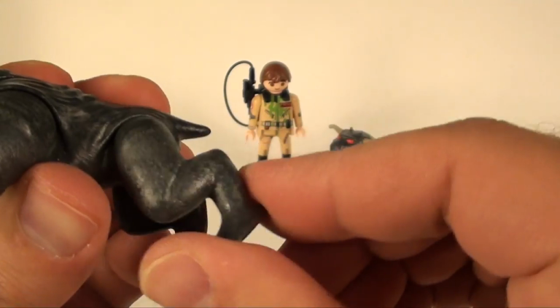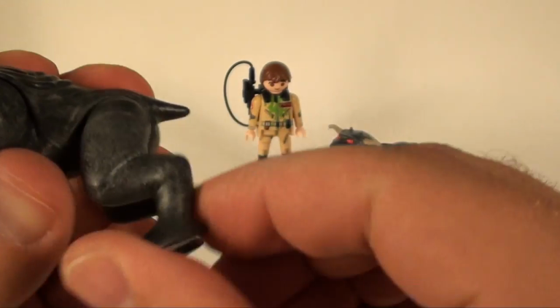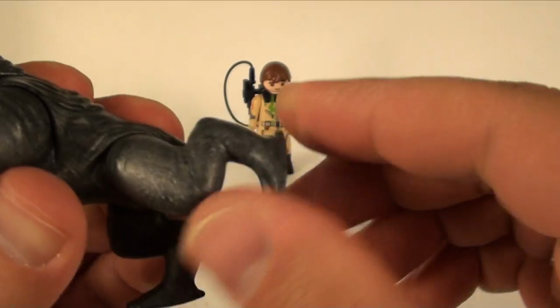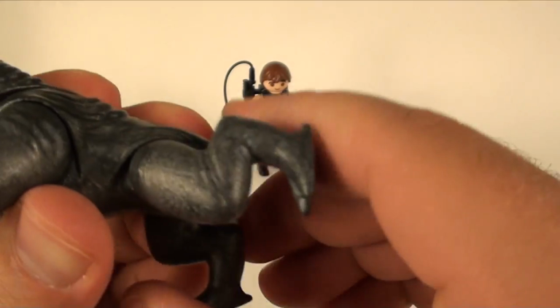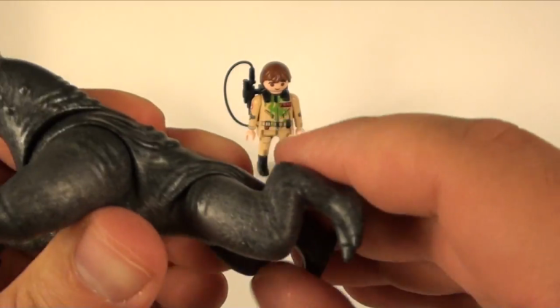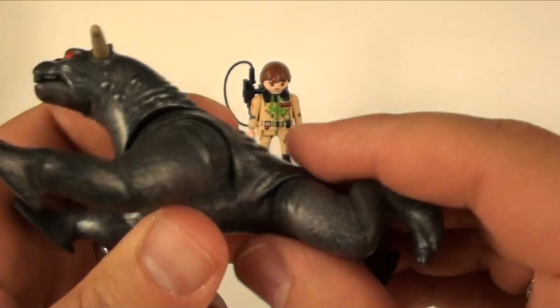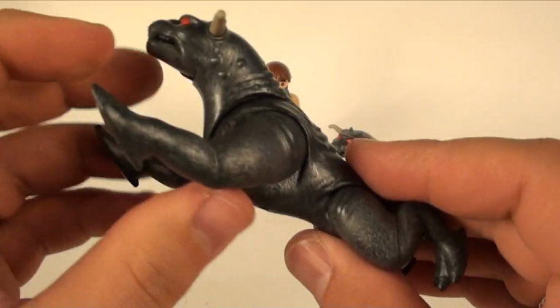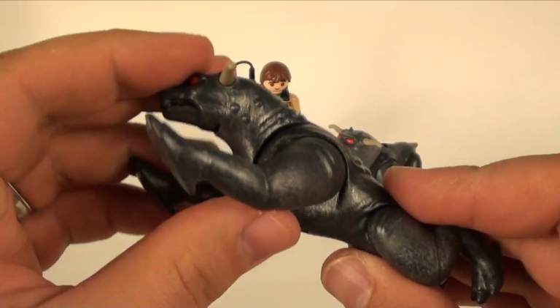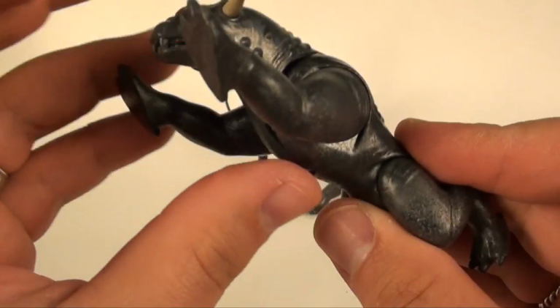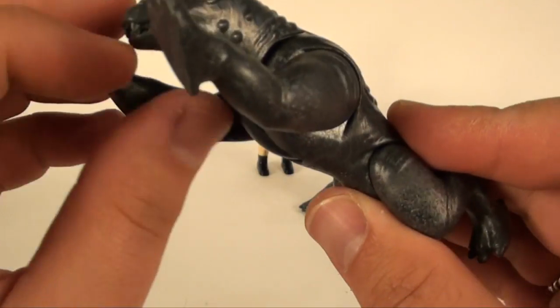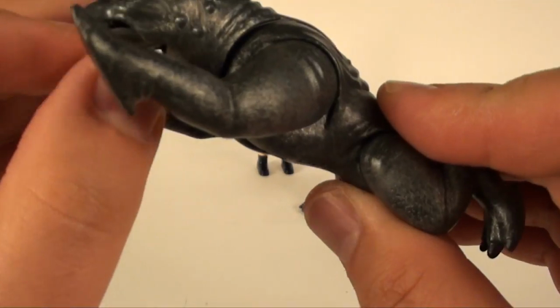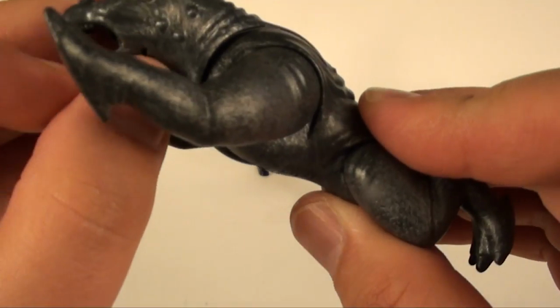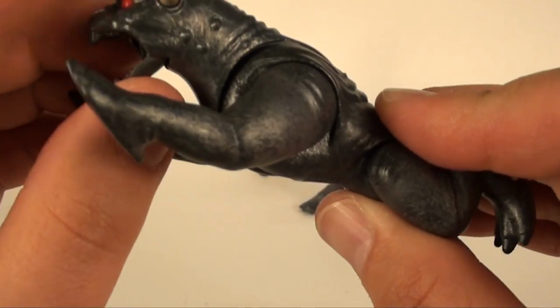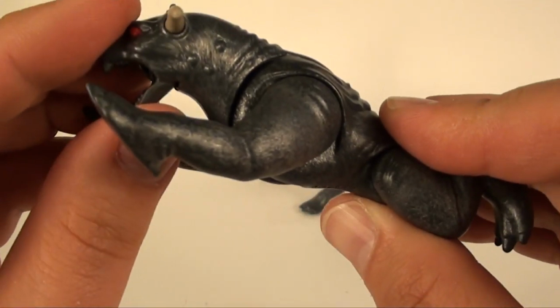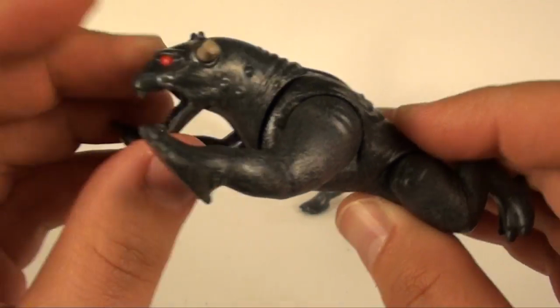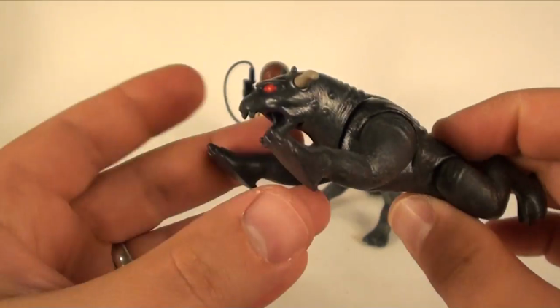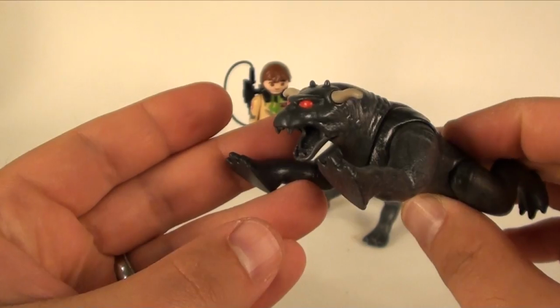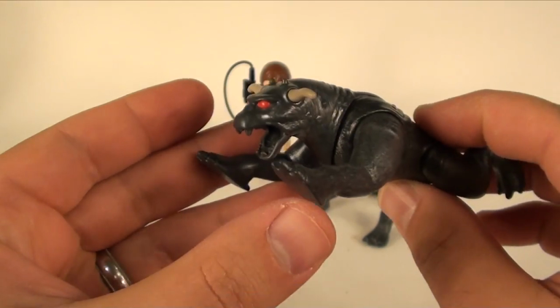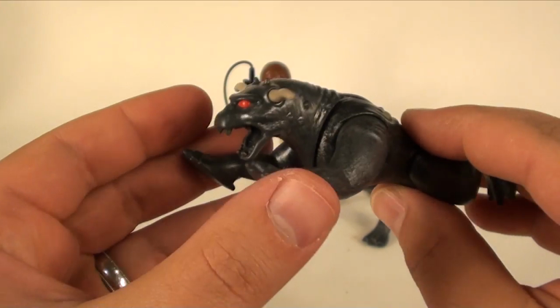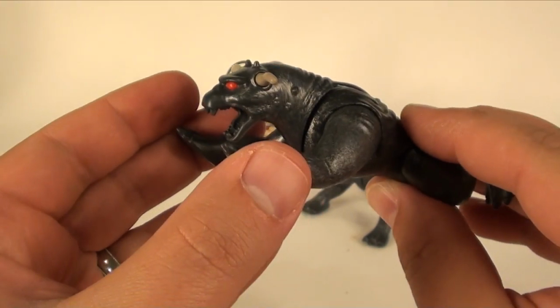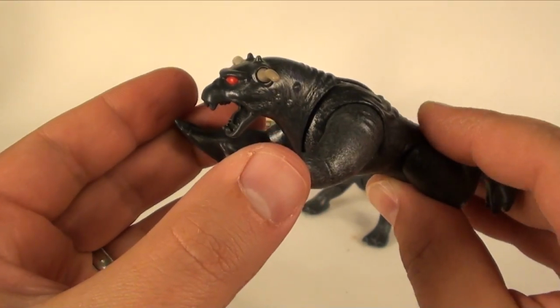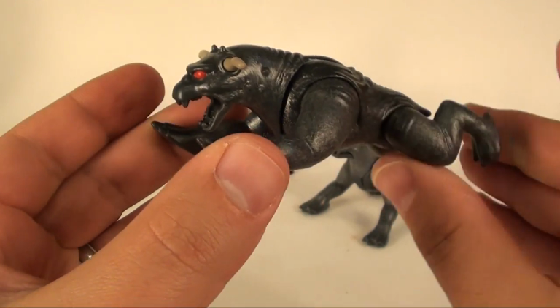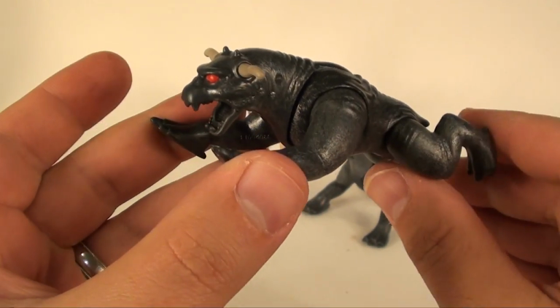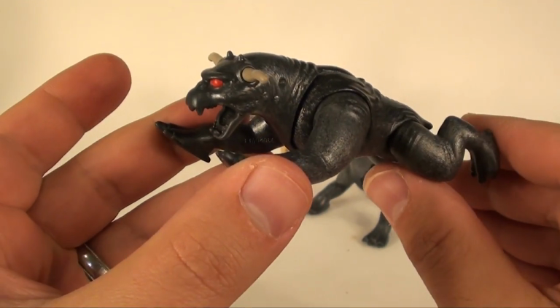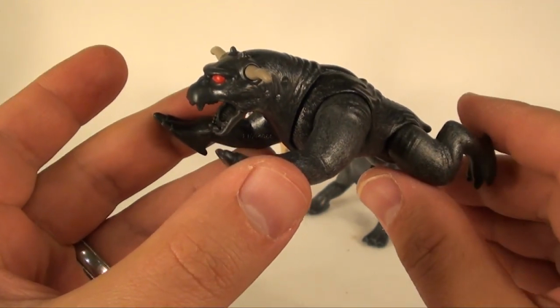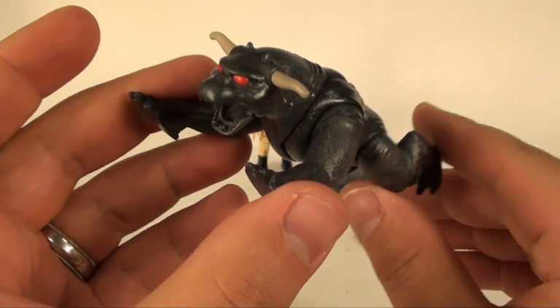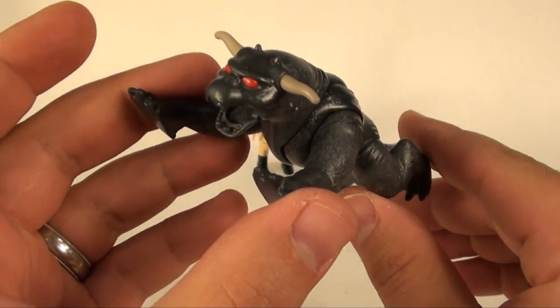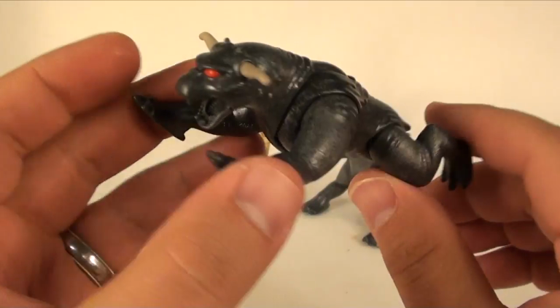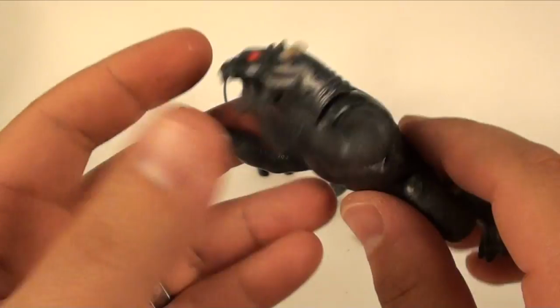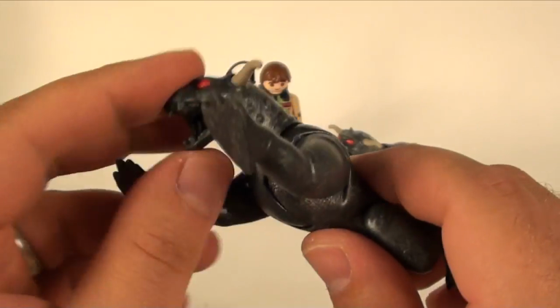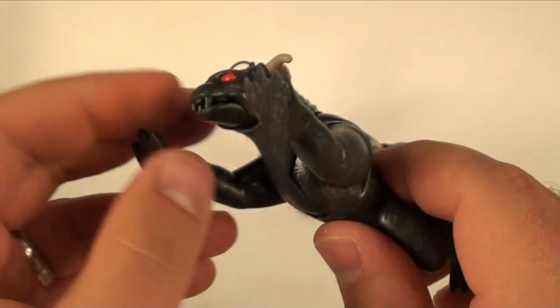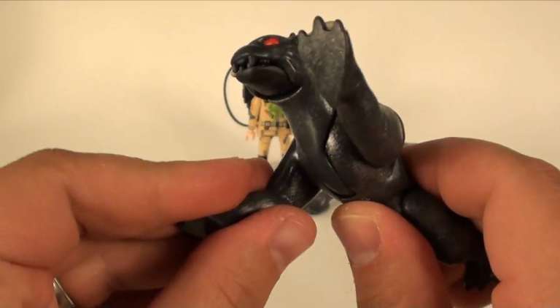So if you want that scene where they're kind of pouncing, all you need is a stand just like this and you can have them pouncing on poor Louis Tully there.